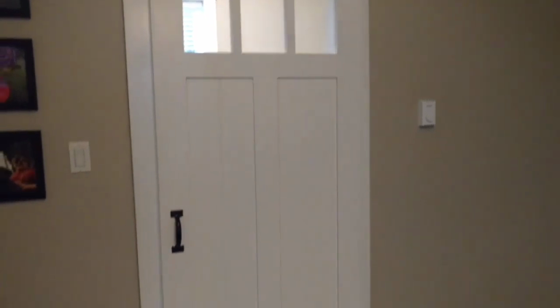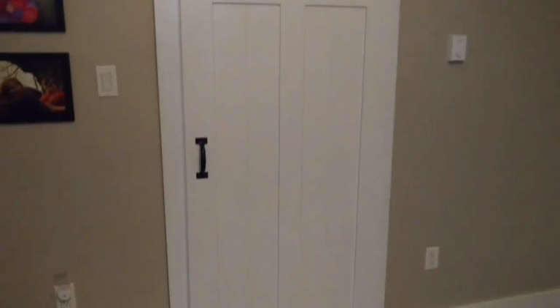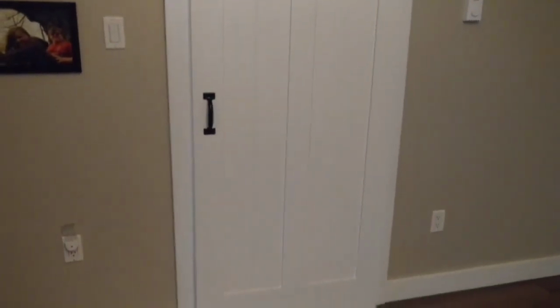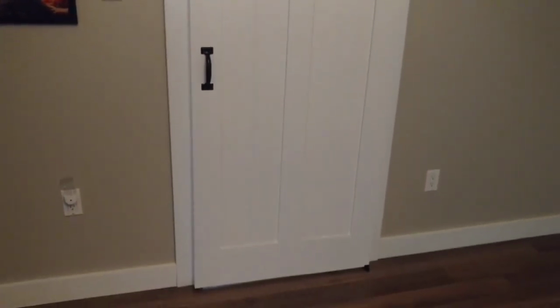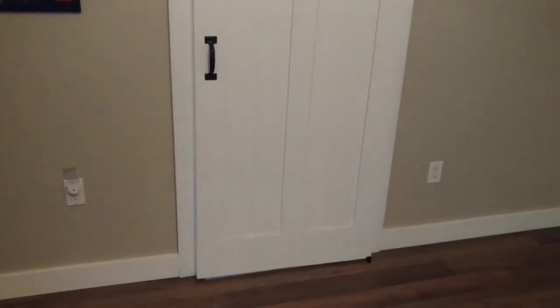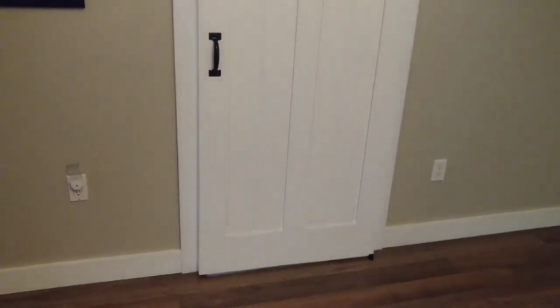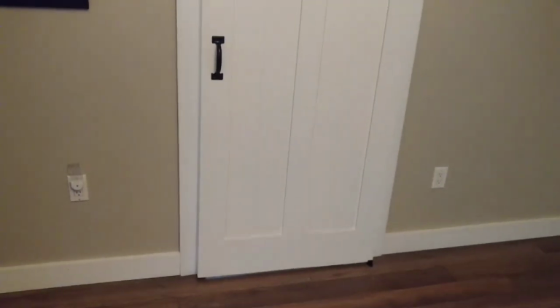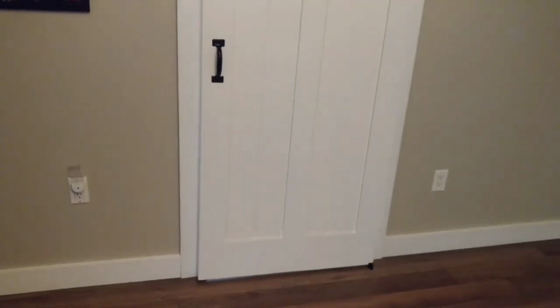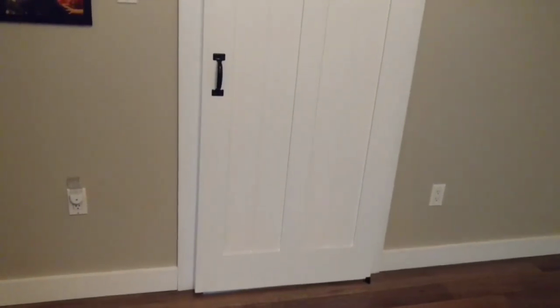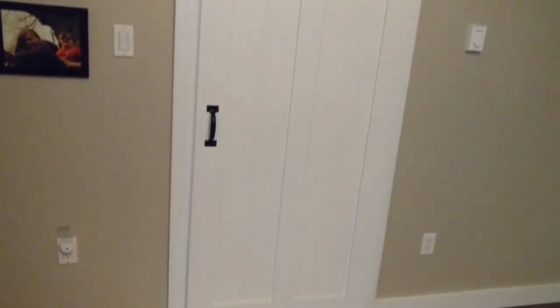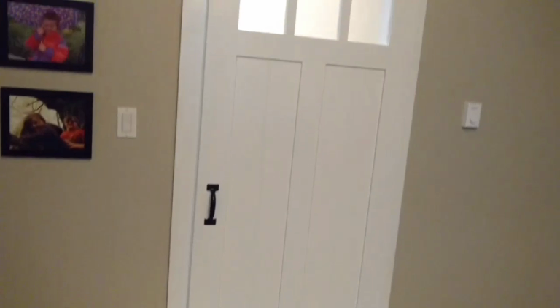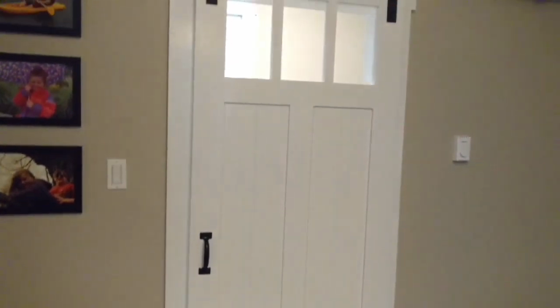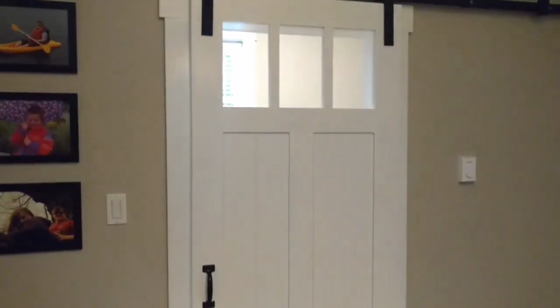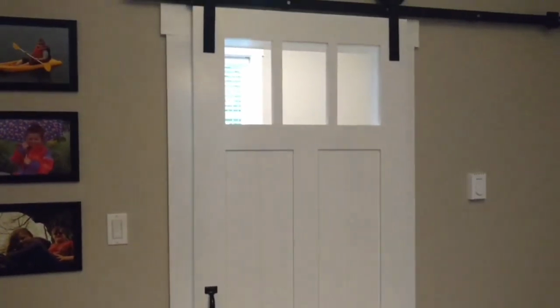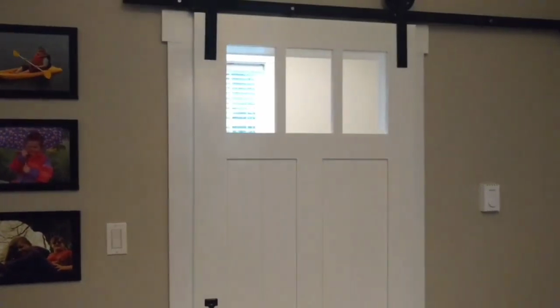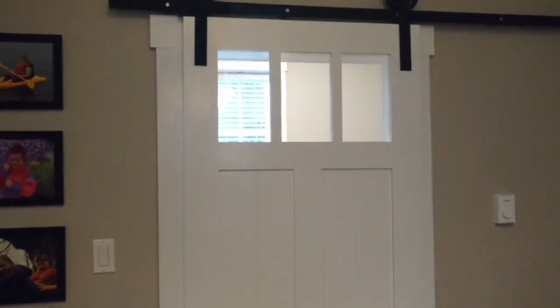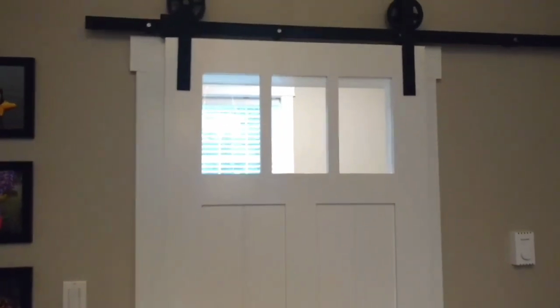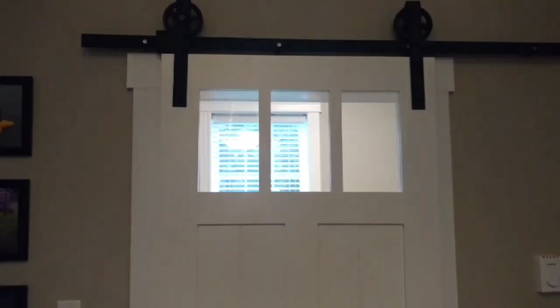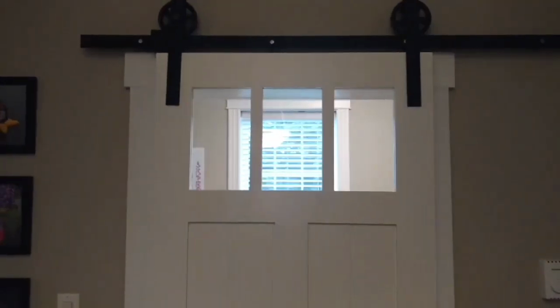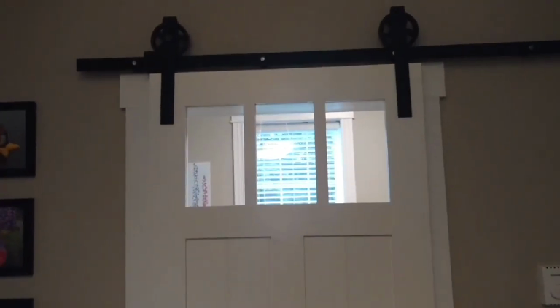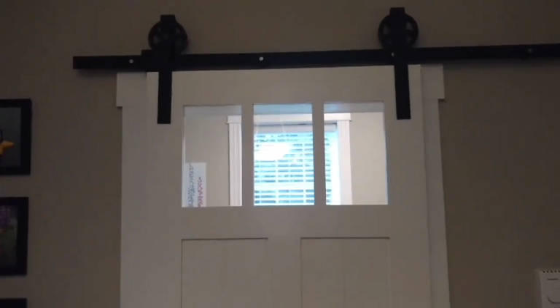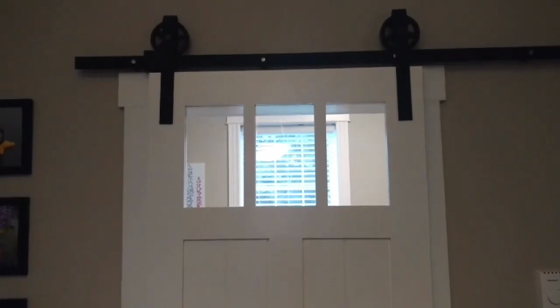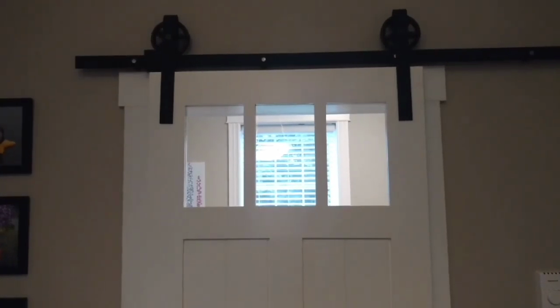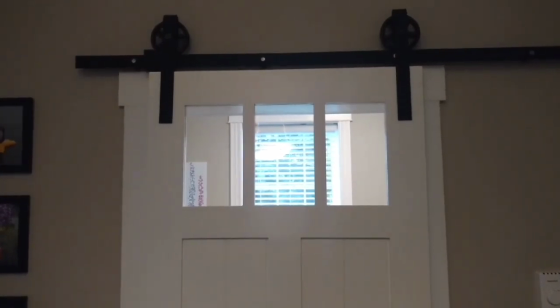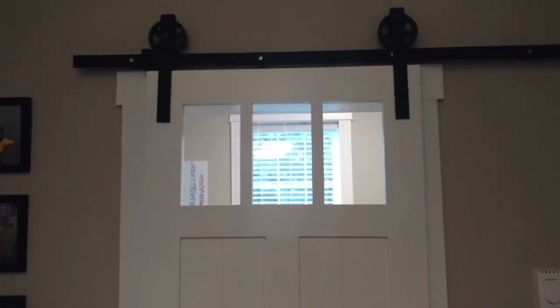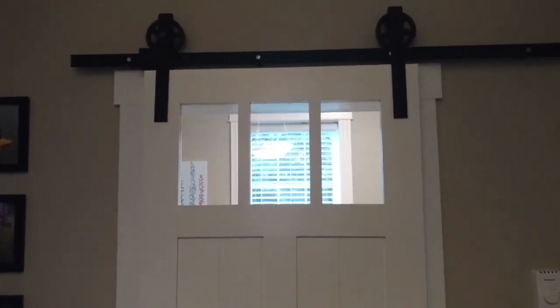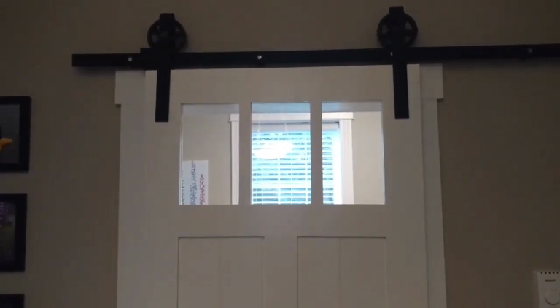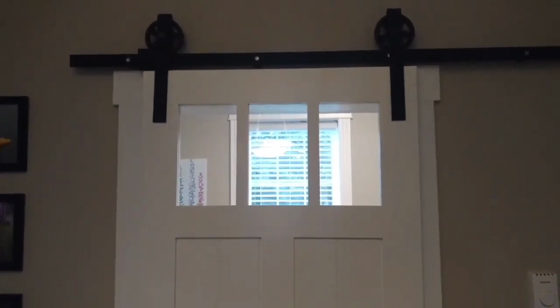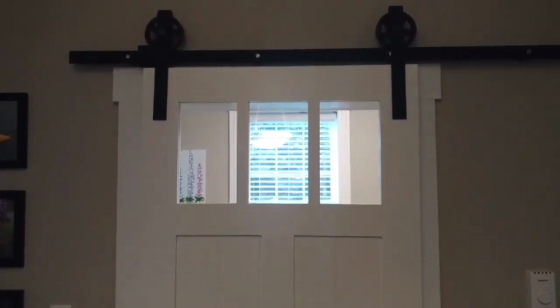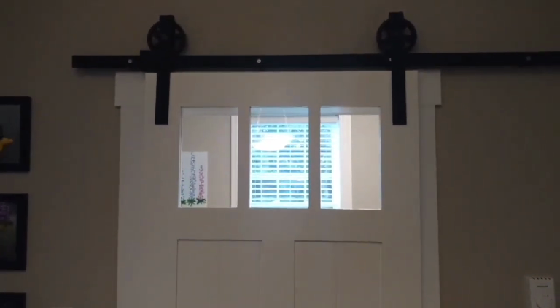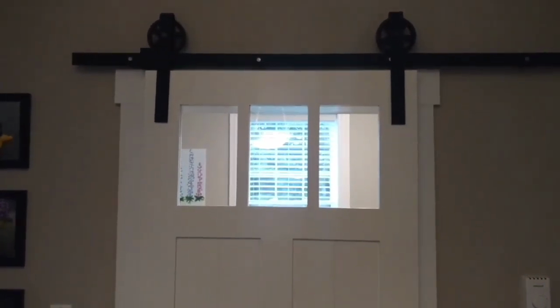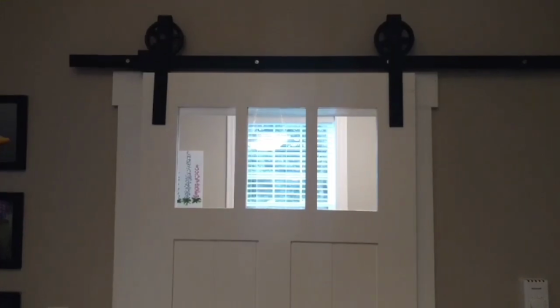The barn door itself I purchased locally at Keds Building Supplies. It's nice because in the evening you can get some light coming through it as the sun sets at the back of the house, going into my office.